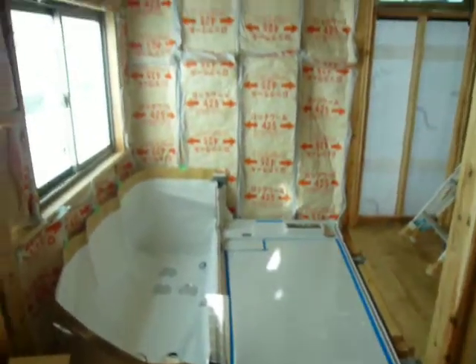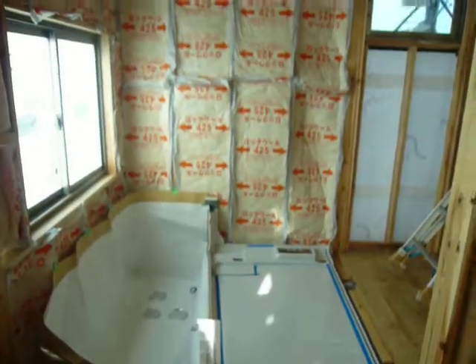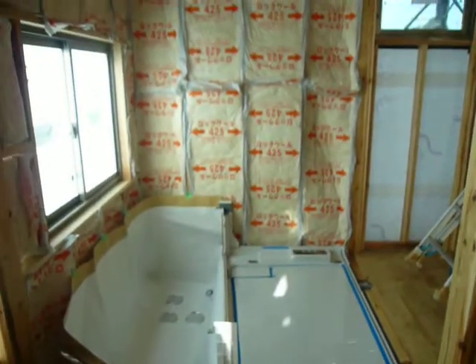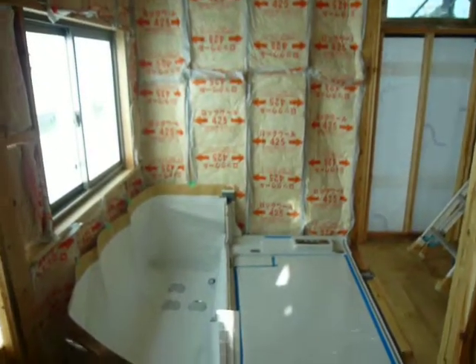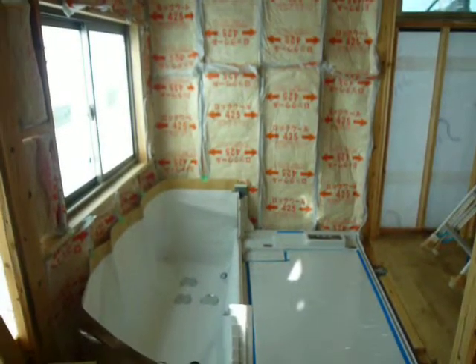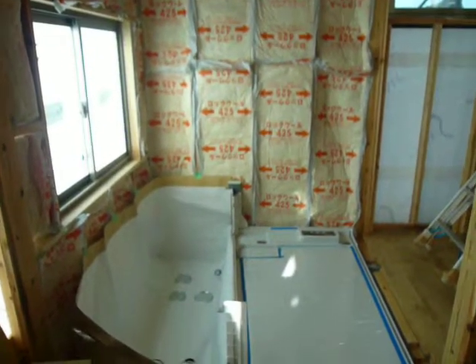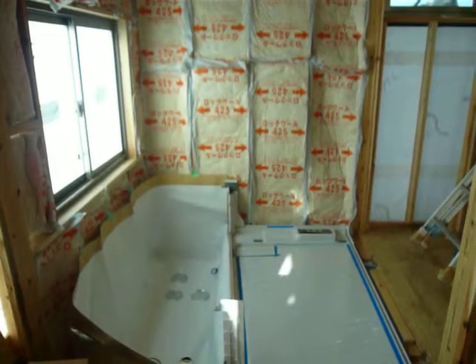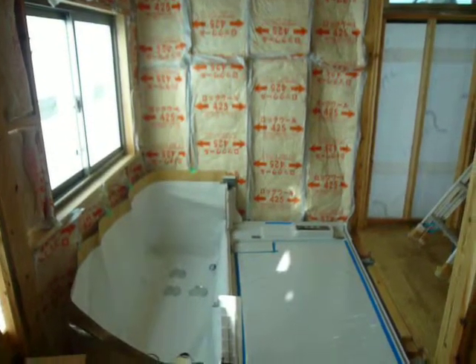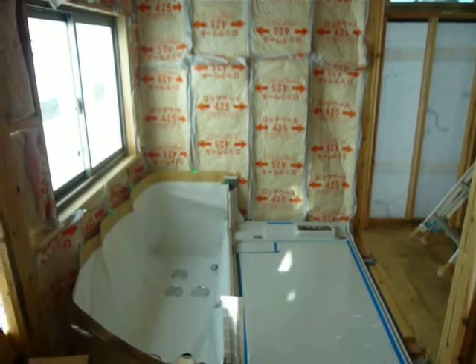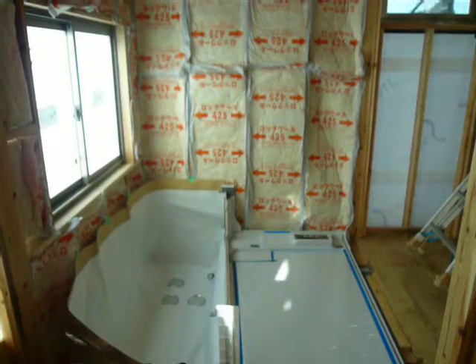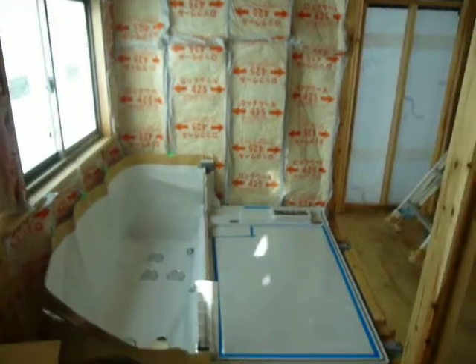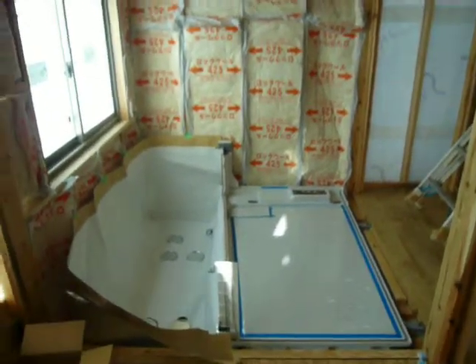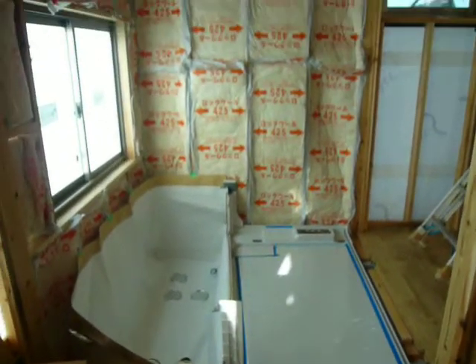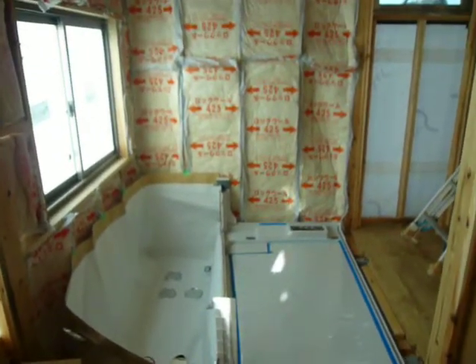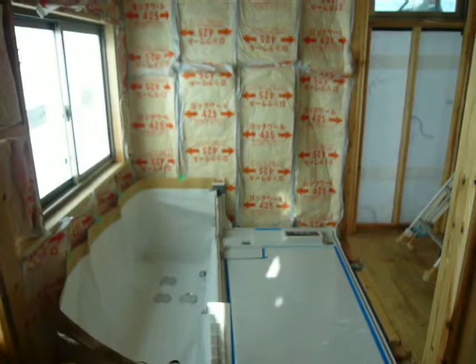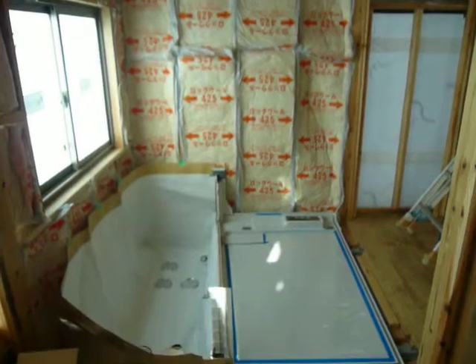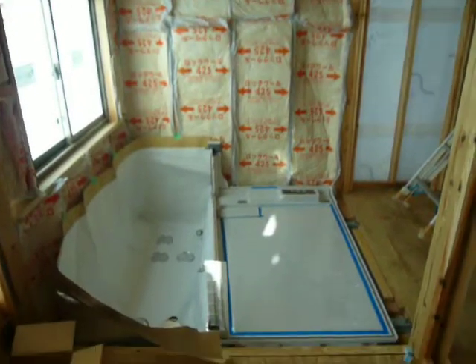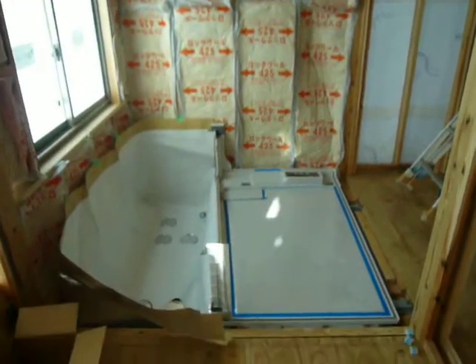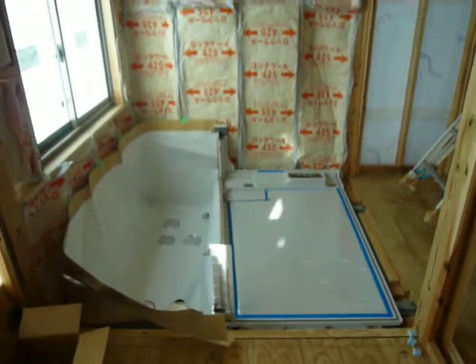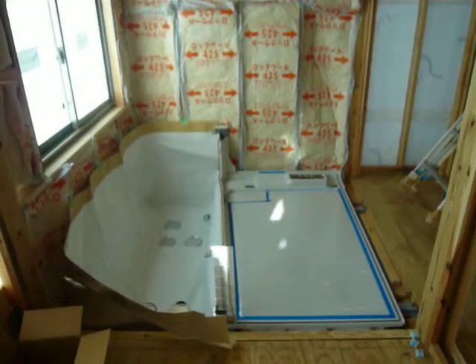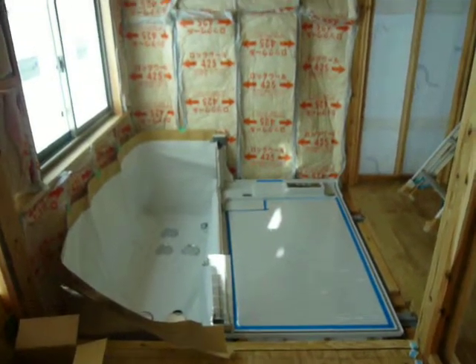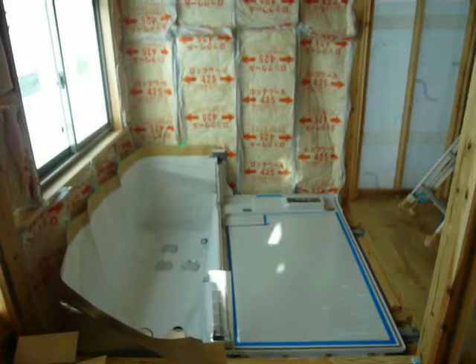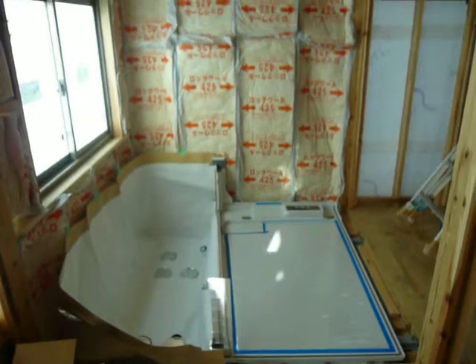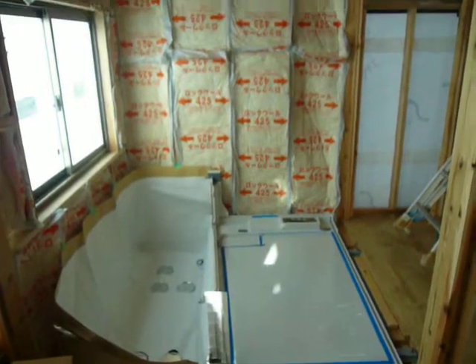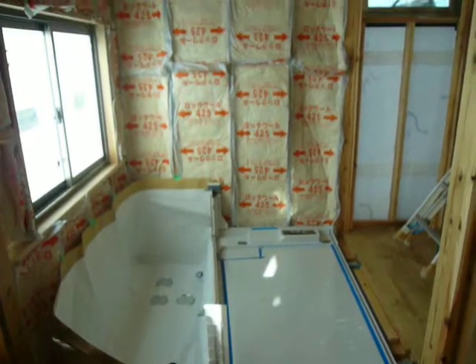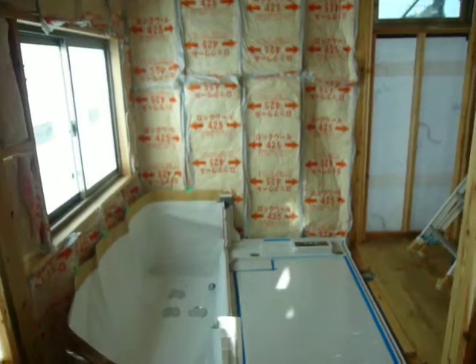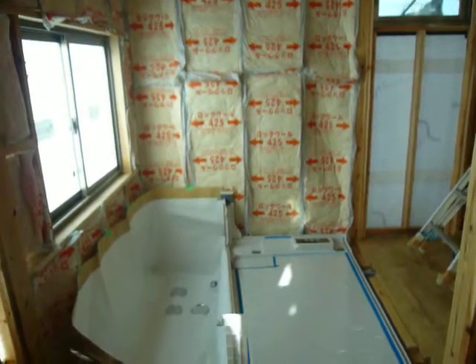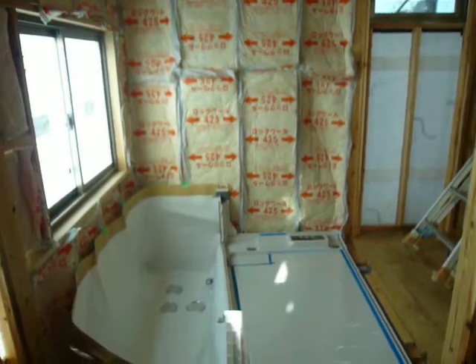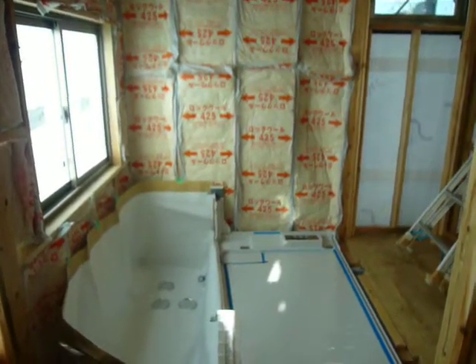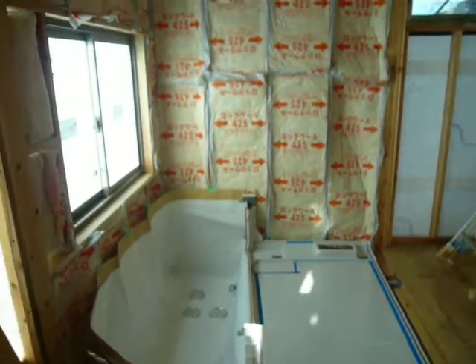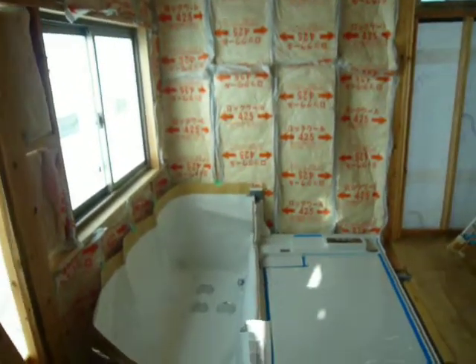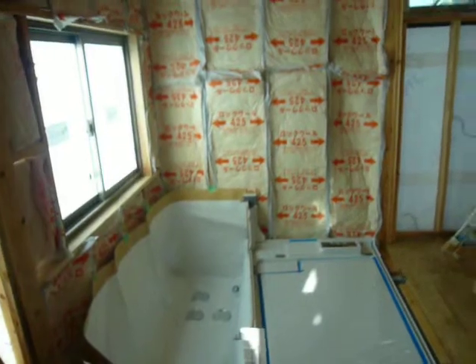This is a construction site of a Japanese bathroom. We call it unit bath. I don't know if it is the proper word in English.